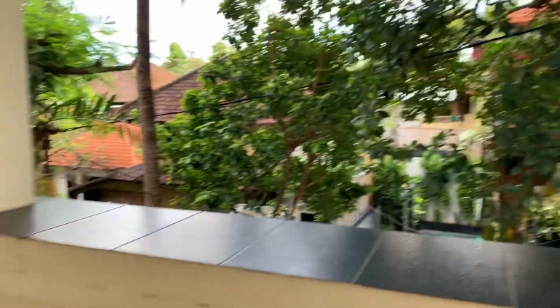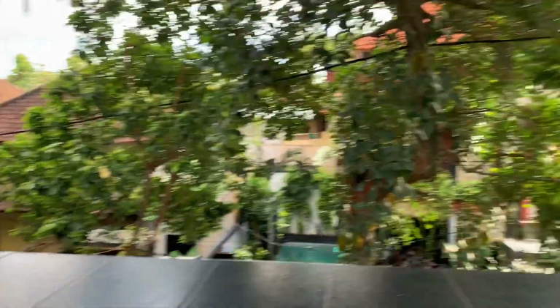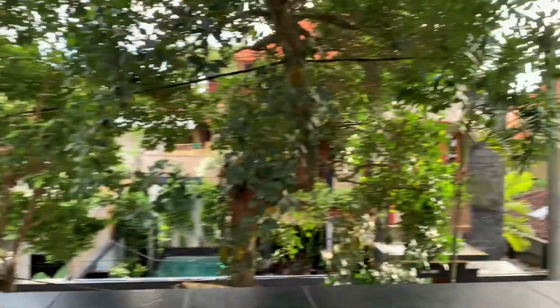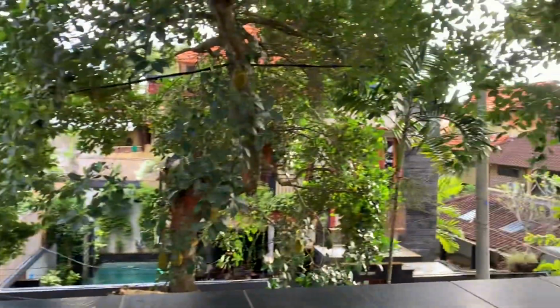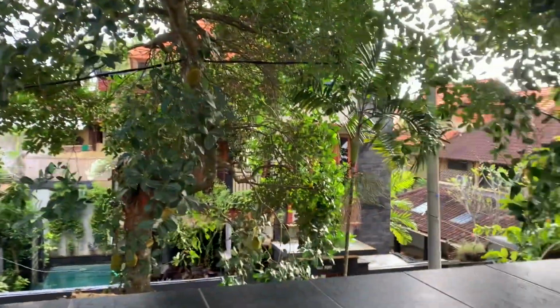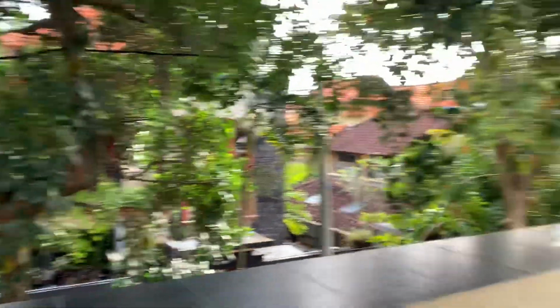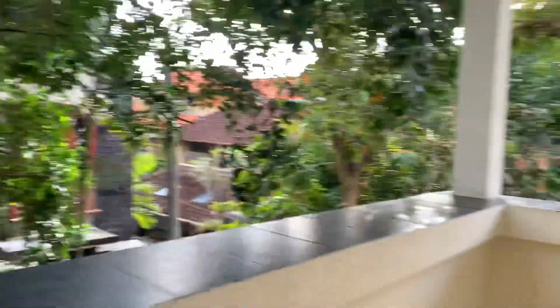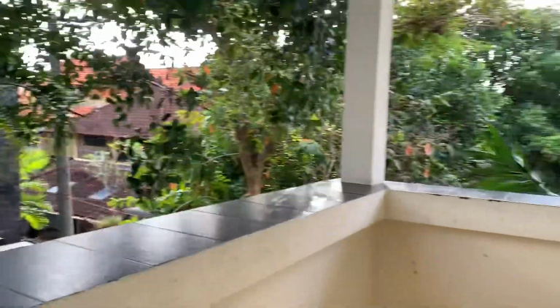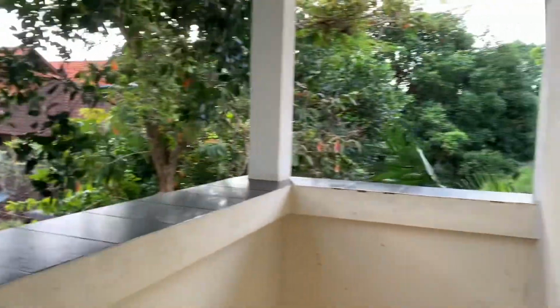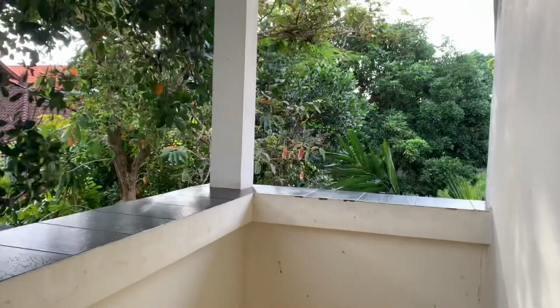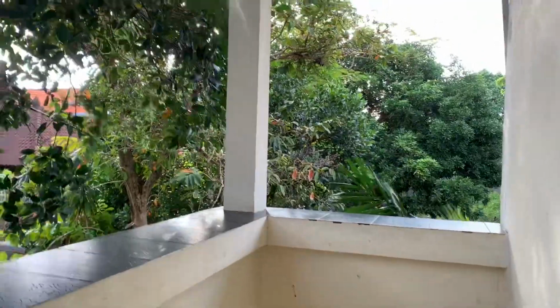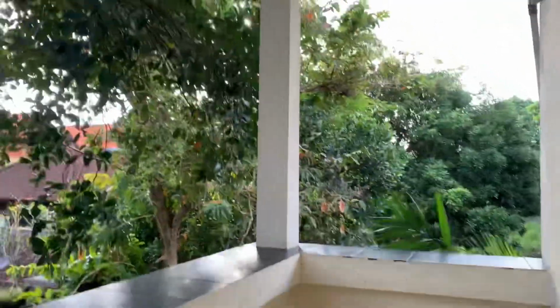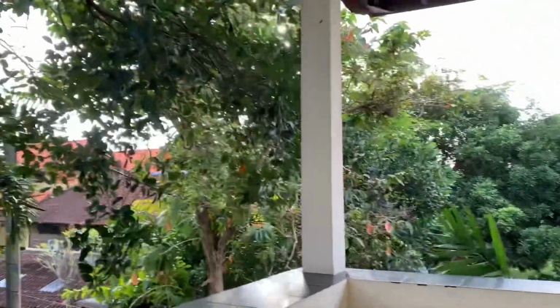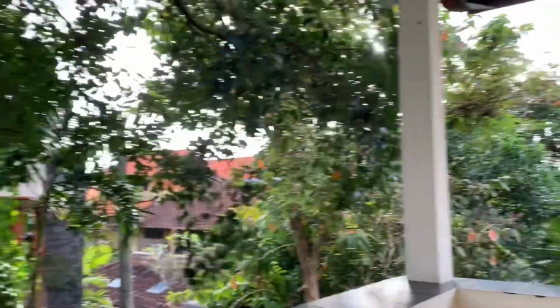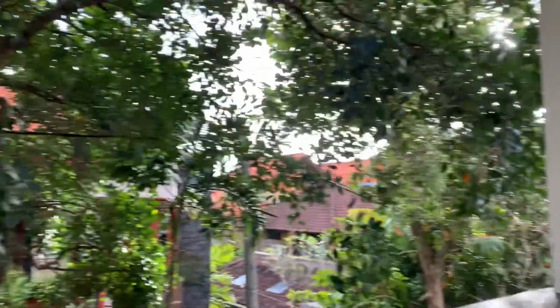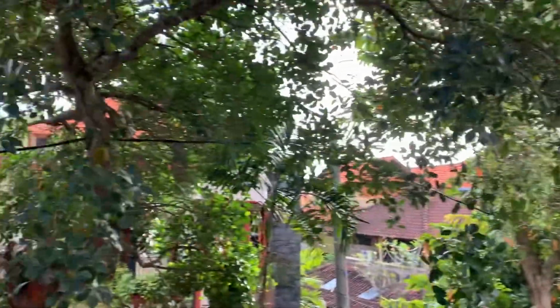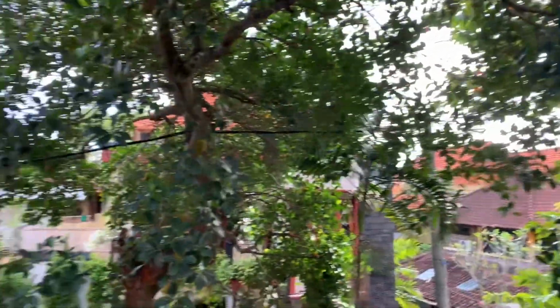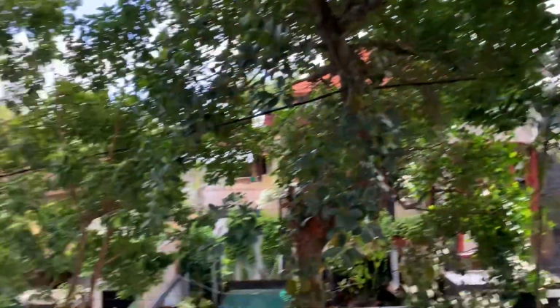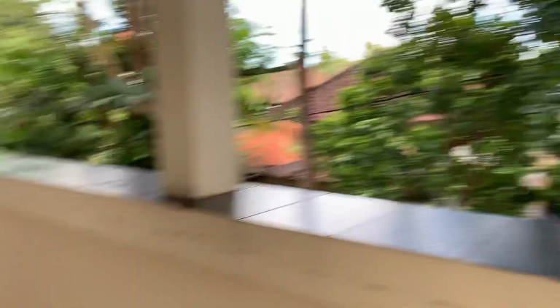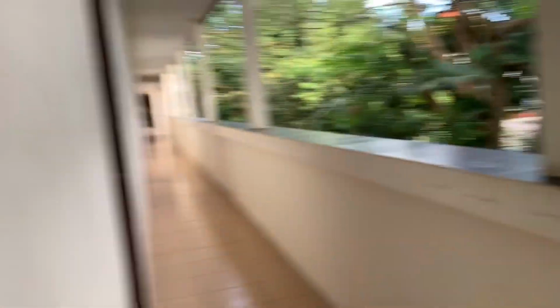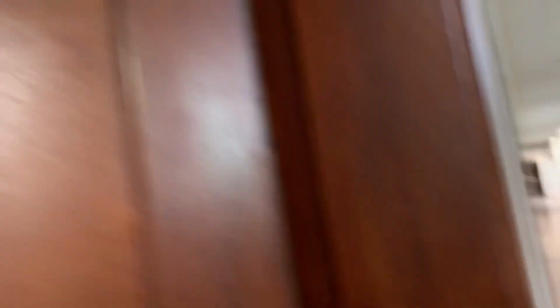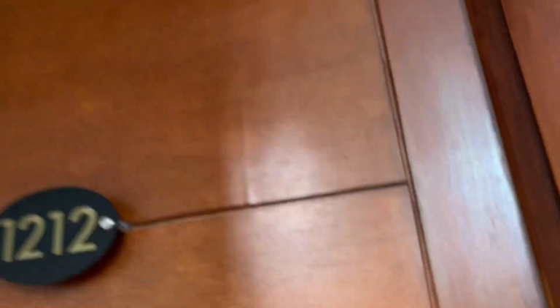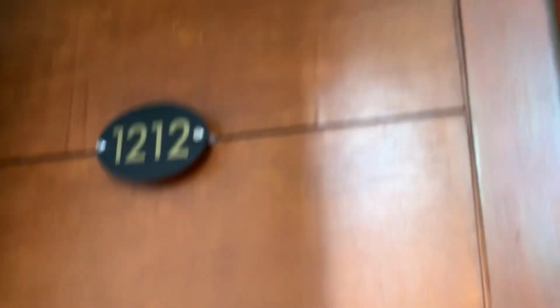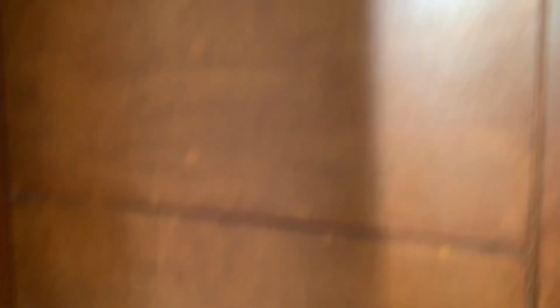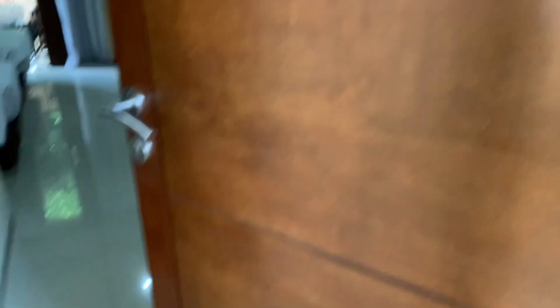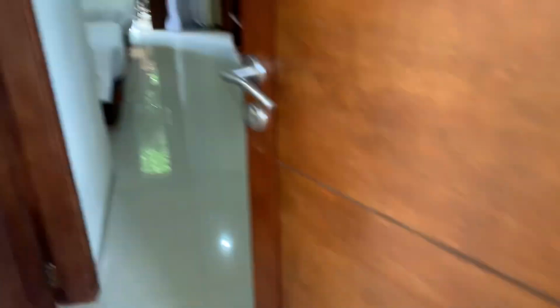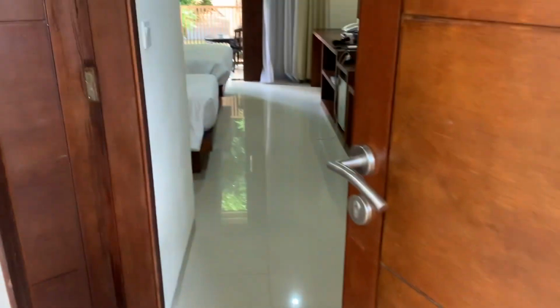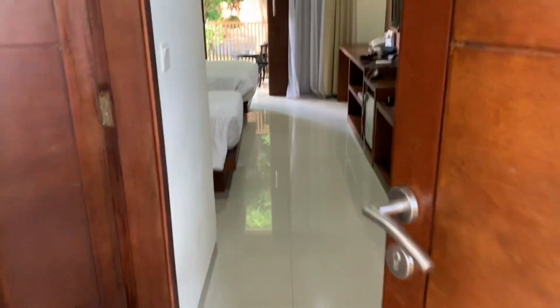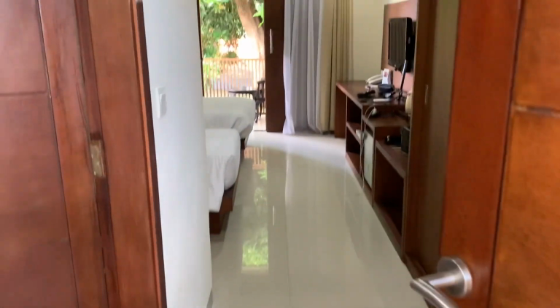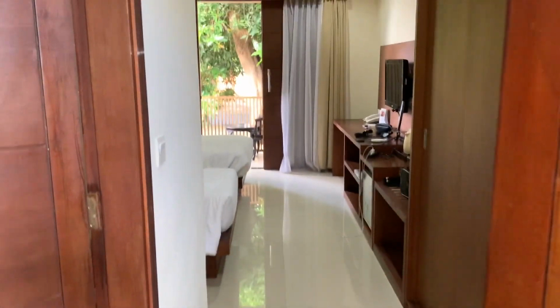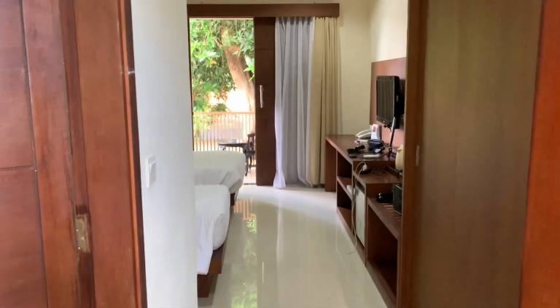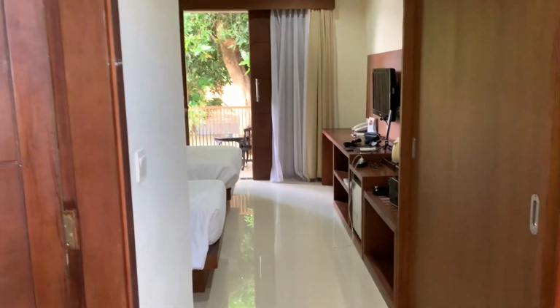You can see a view of other villas — we're right down the end and it's a nice day today. When you walk in there's this huge wooden door, and this is the room.